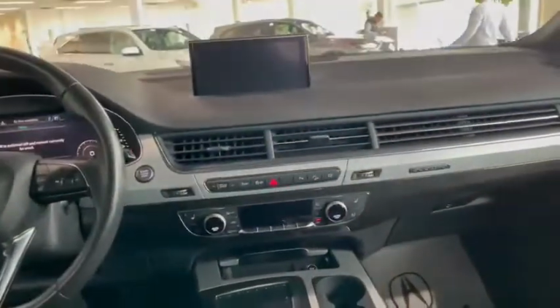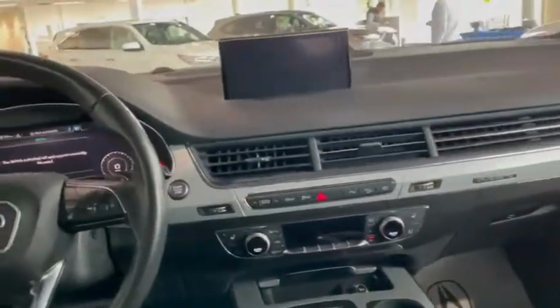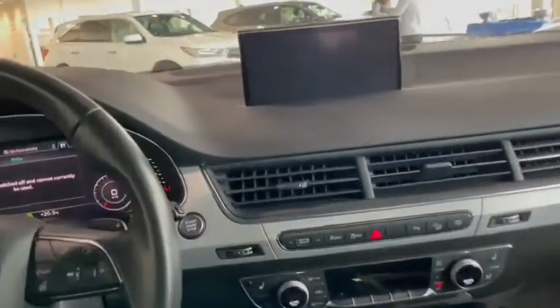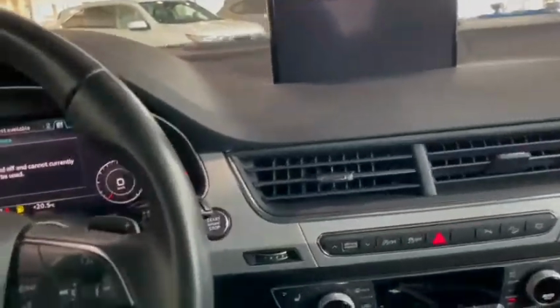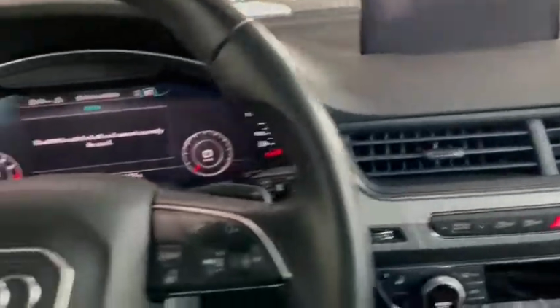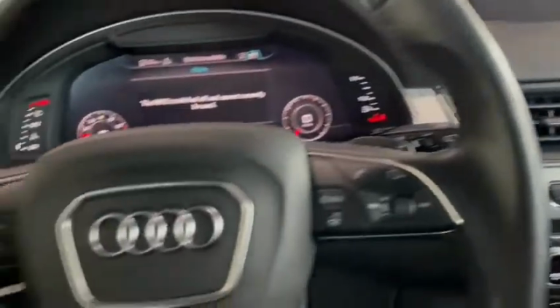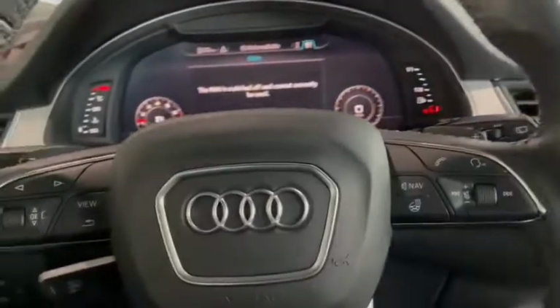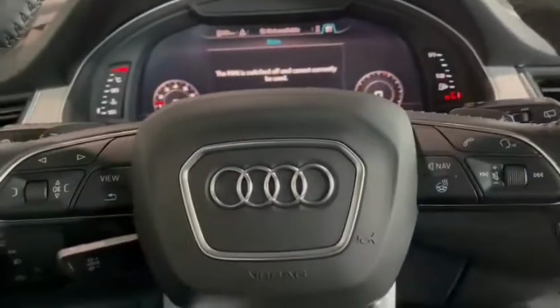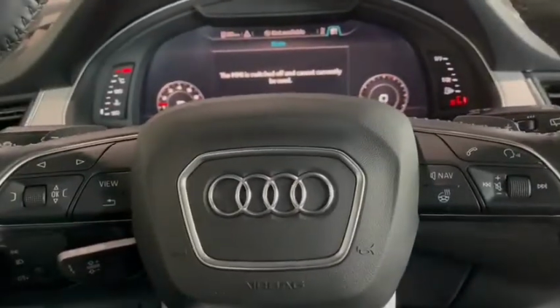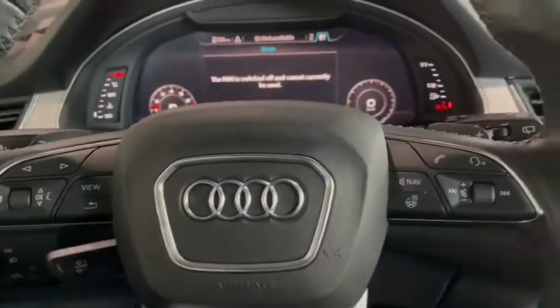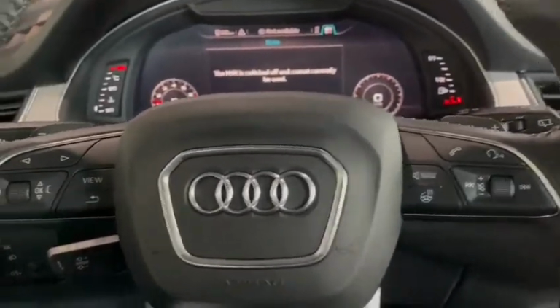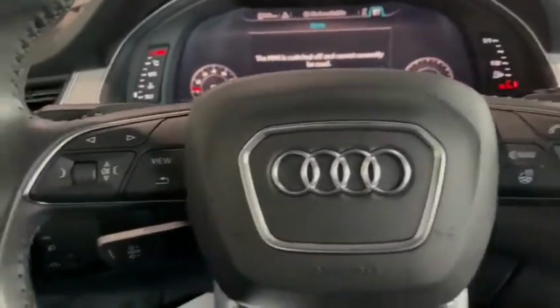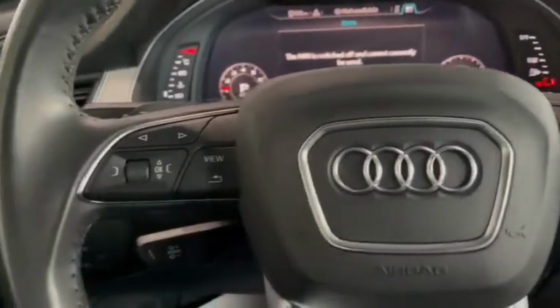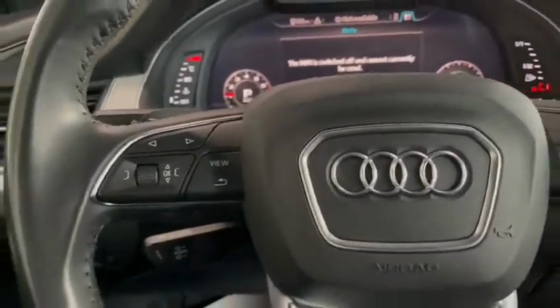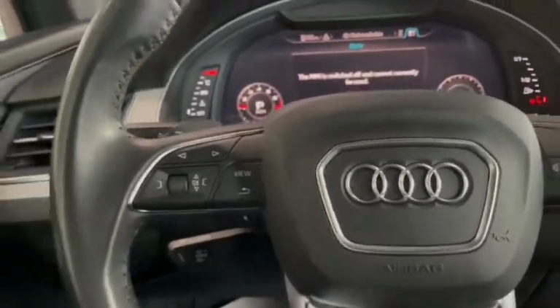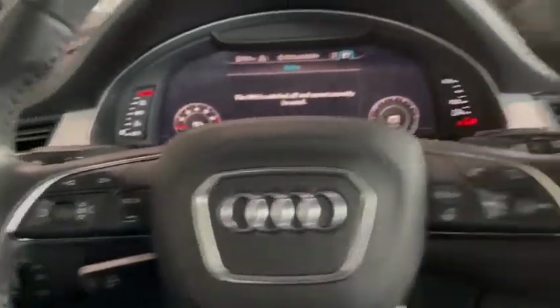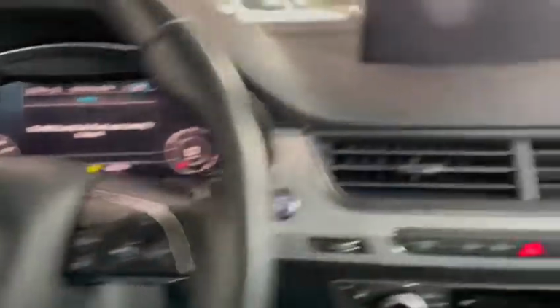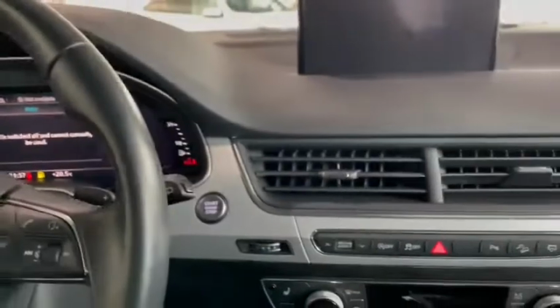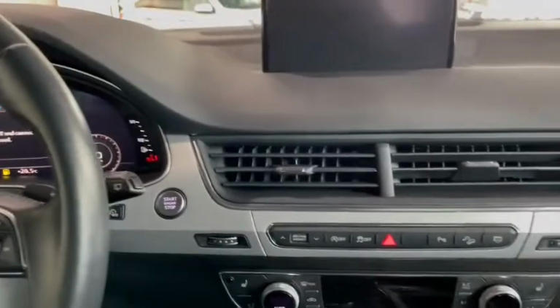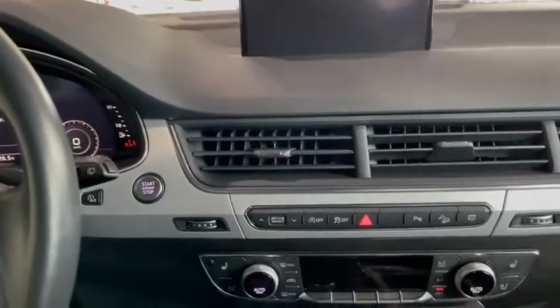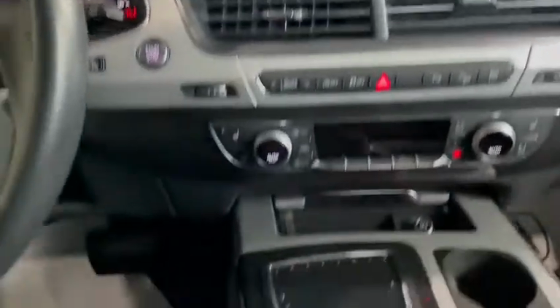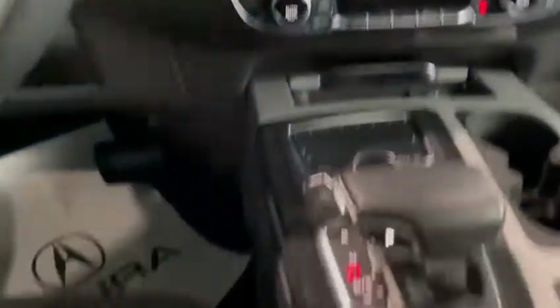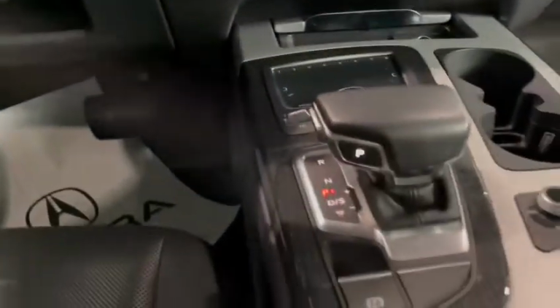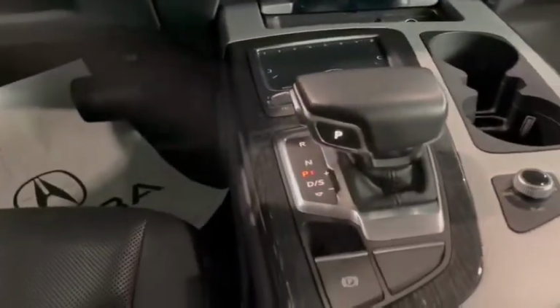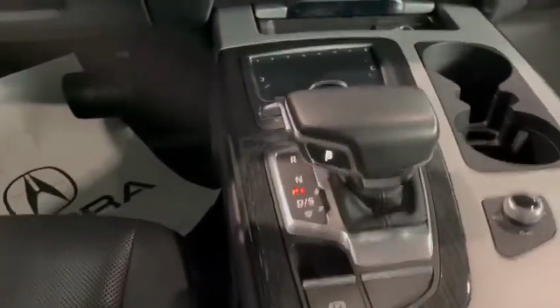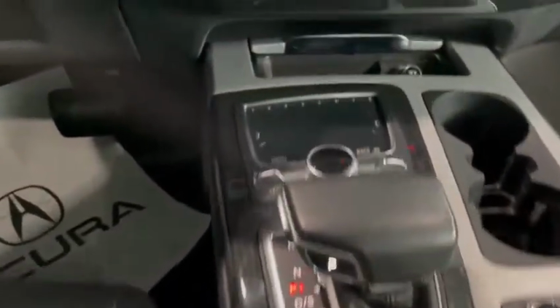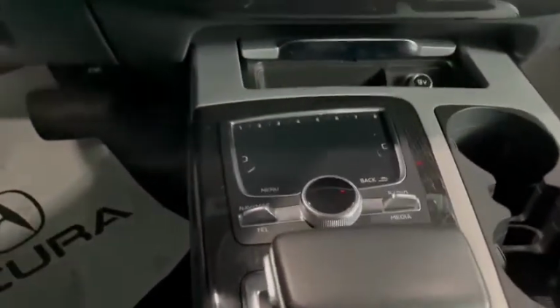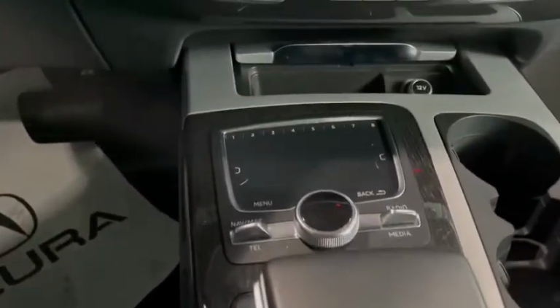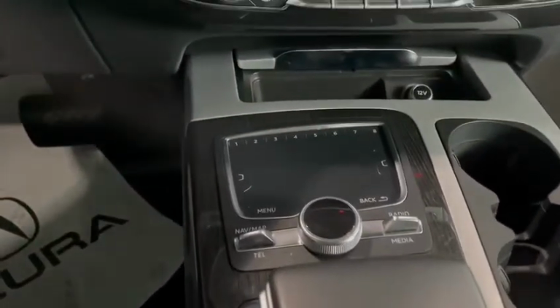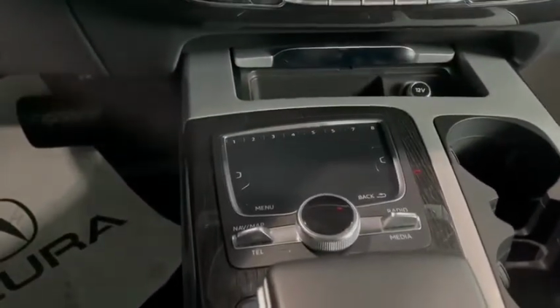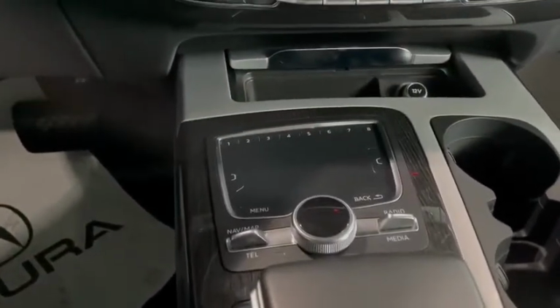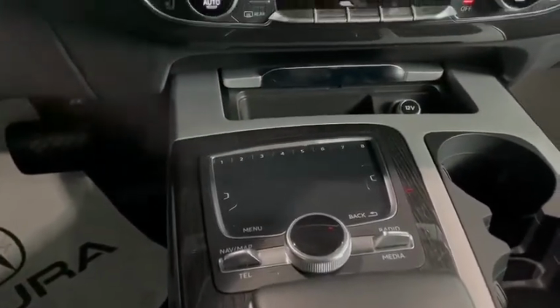On the steering wheel you have your screen controls and media controls. Underneath the dash you've got your shifter knob with a touchpad to control the screen.